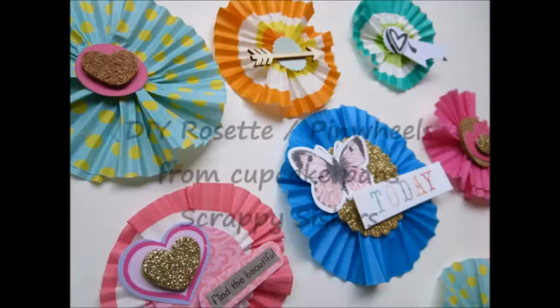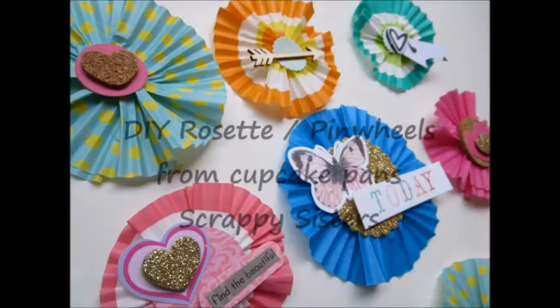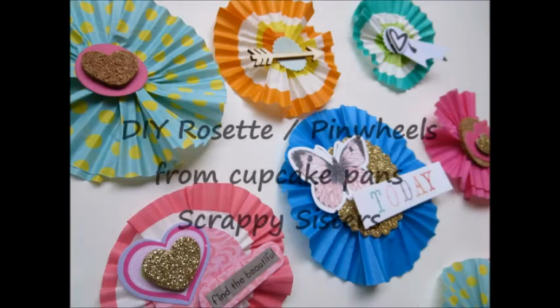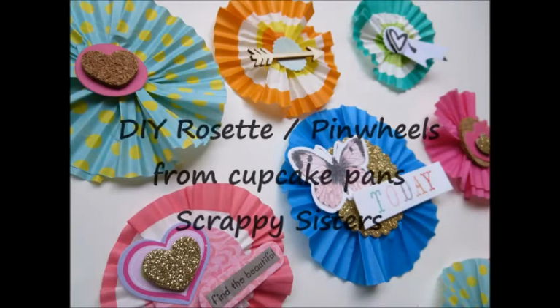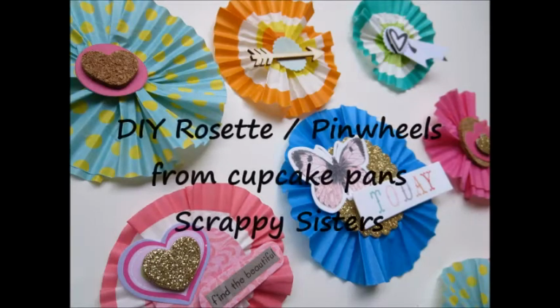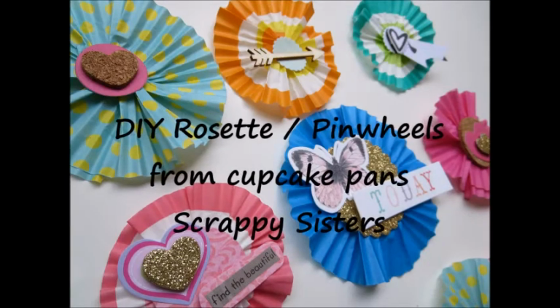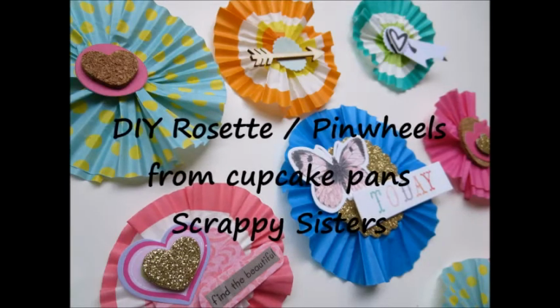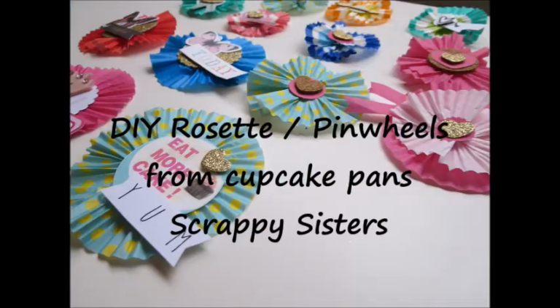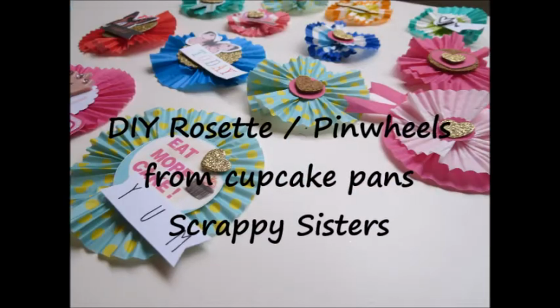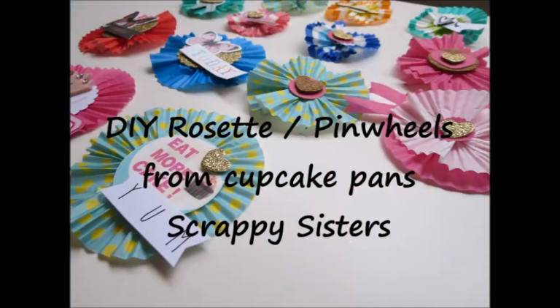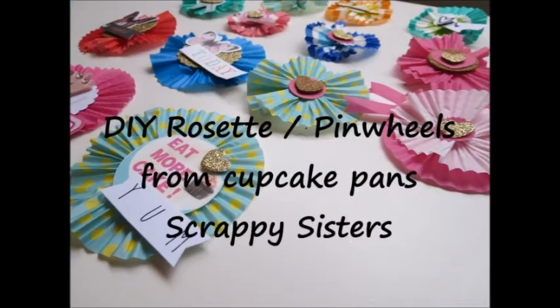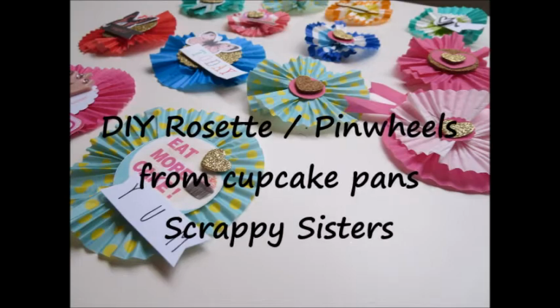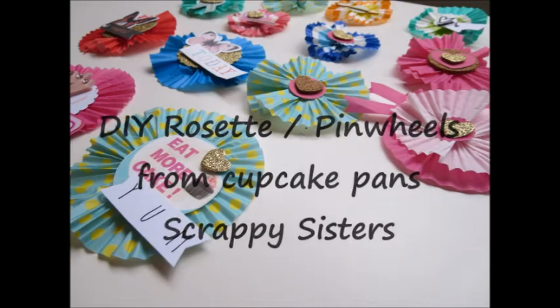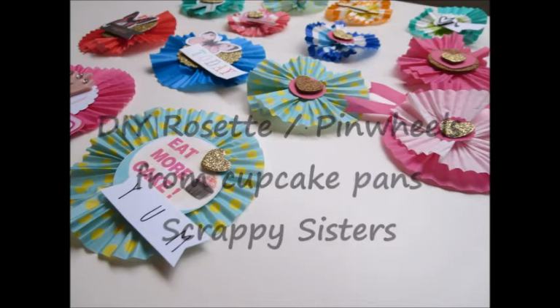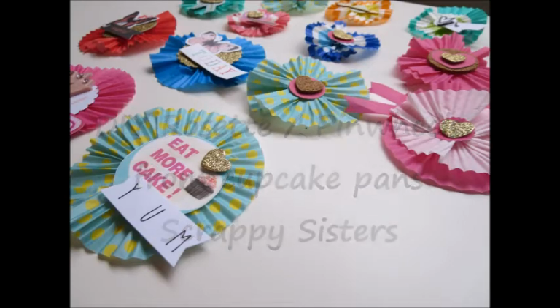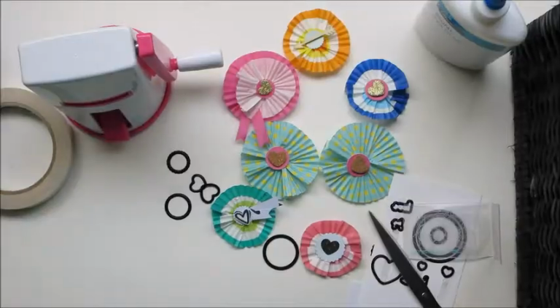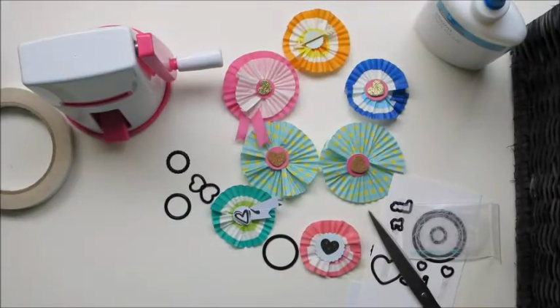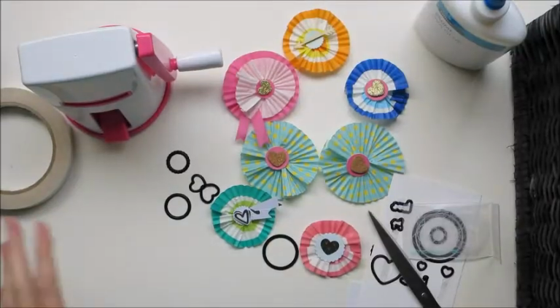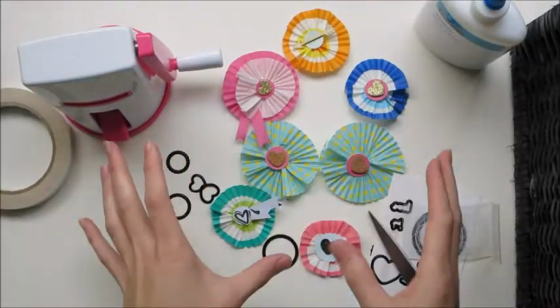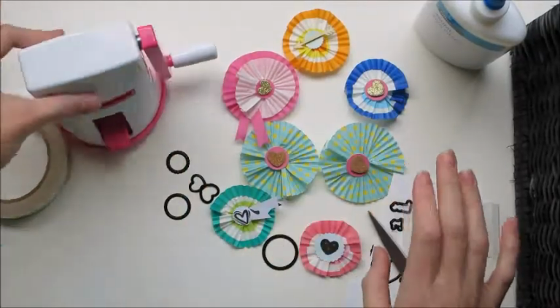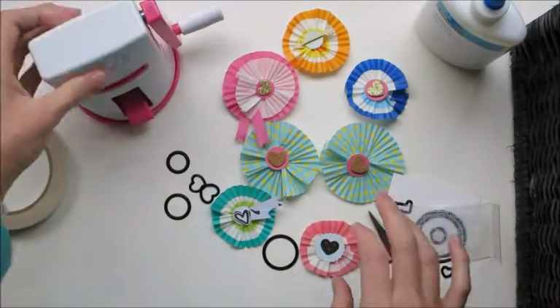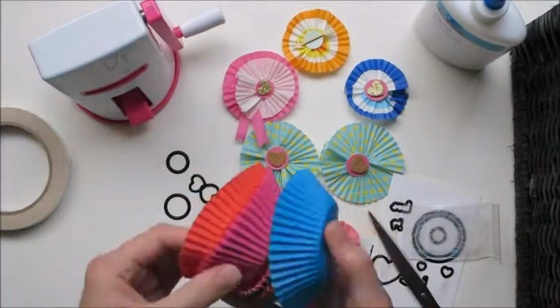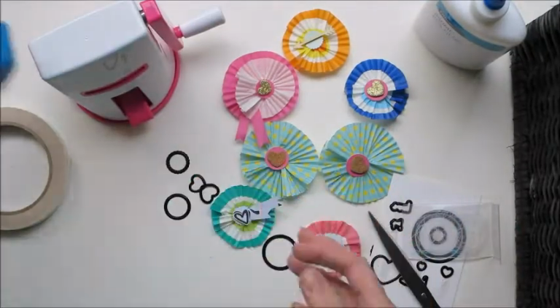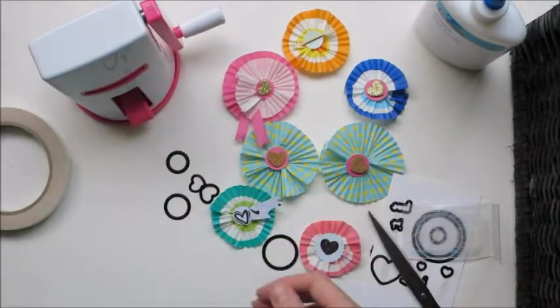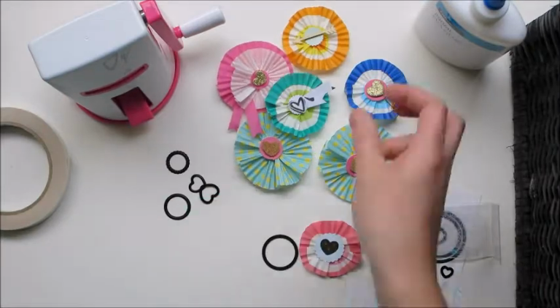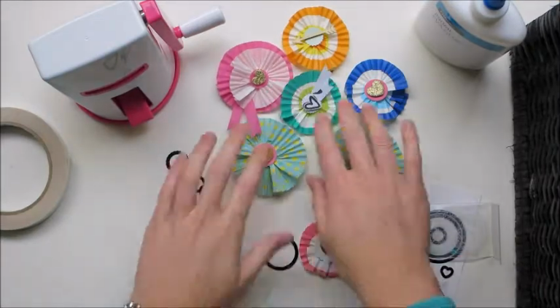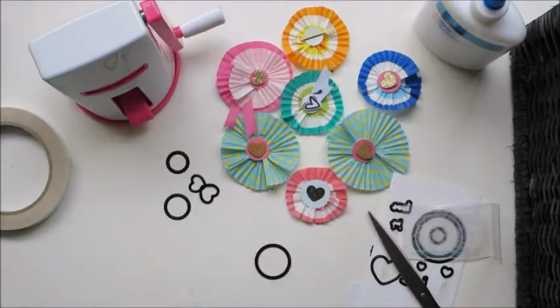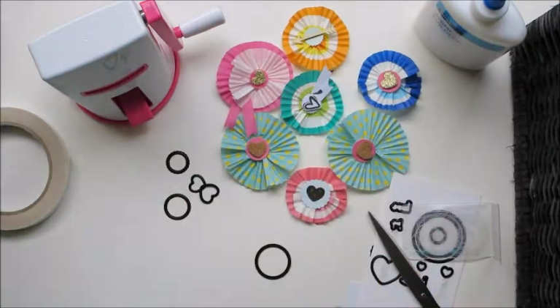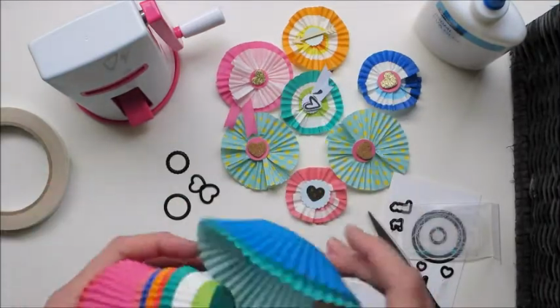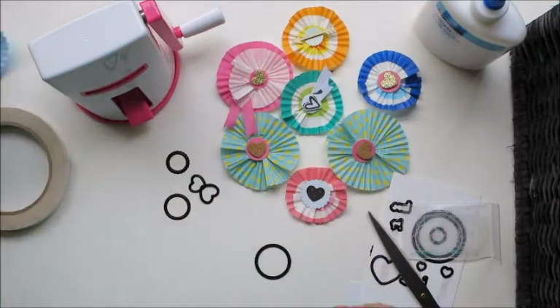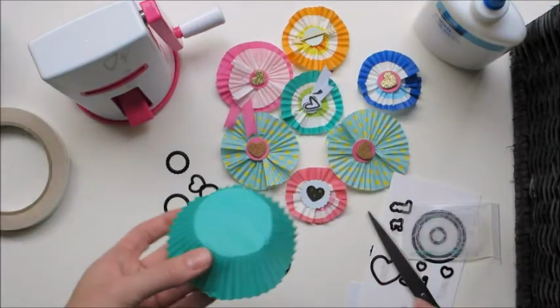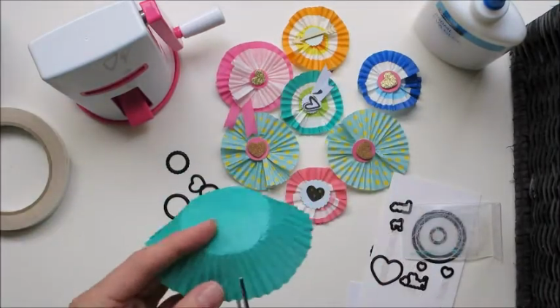Hi, my name's Jess and I'm the second half of the Scrappy Sisters. Thank you to Jackie from Scrappaholics Anonymous for this great idea. I'm going to be making pinwheels or rosettes out of patty pans.